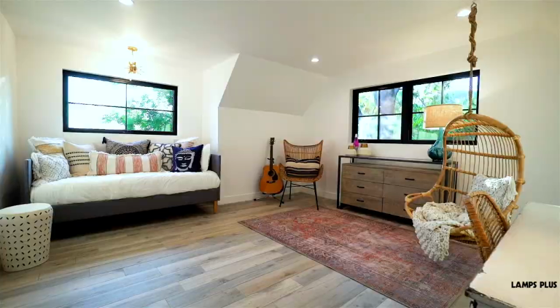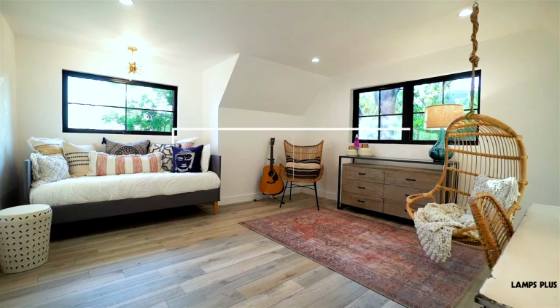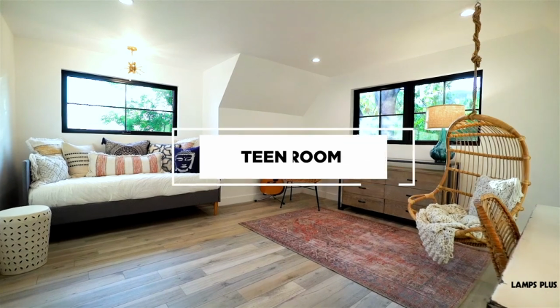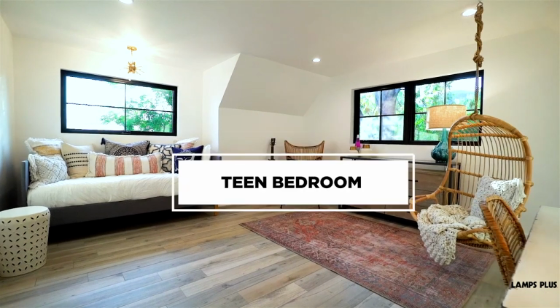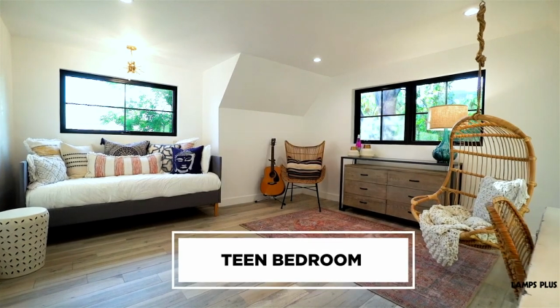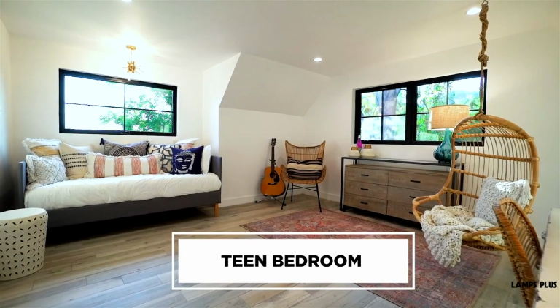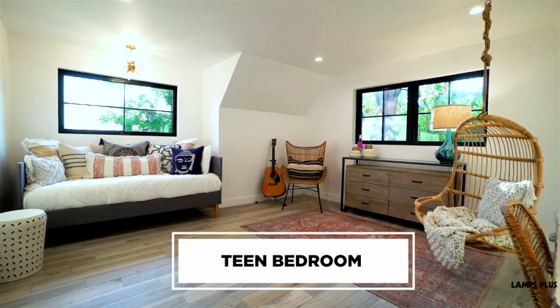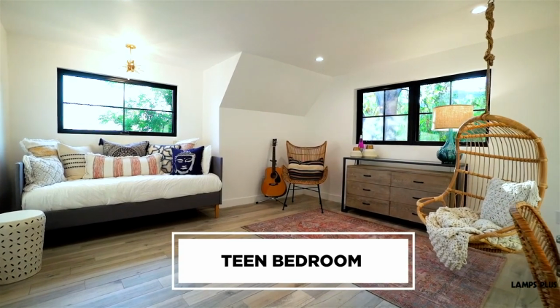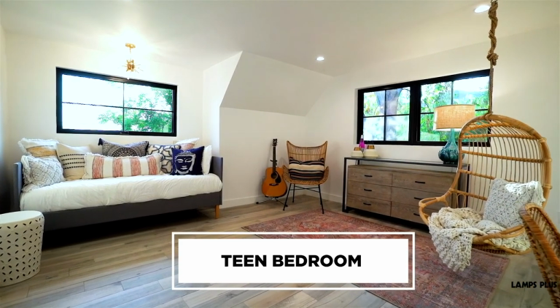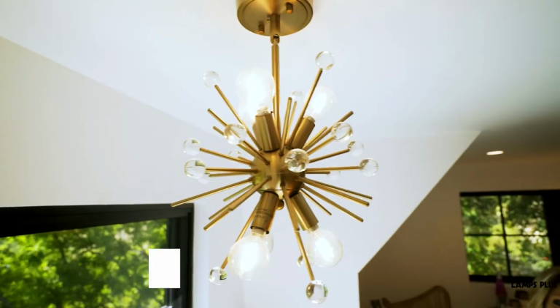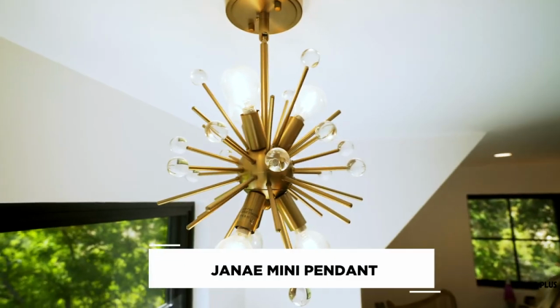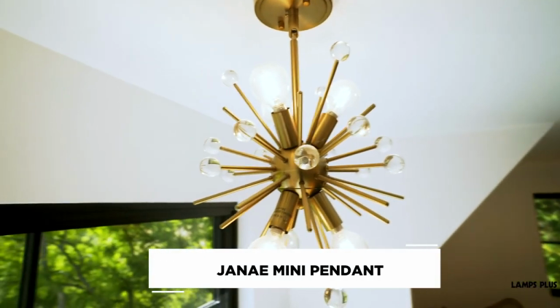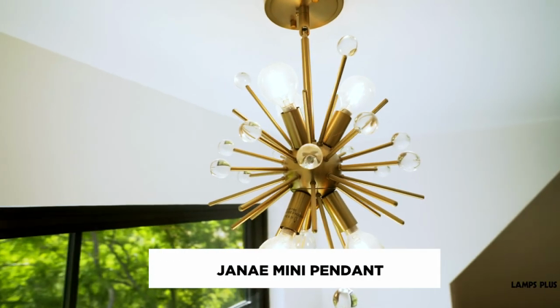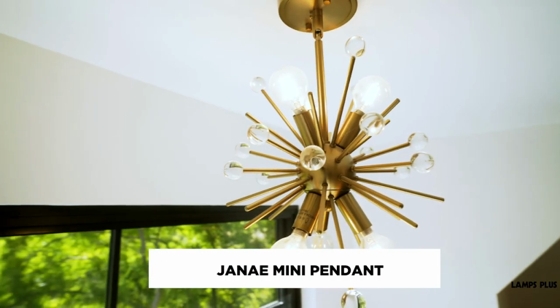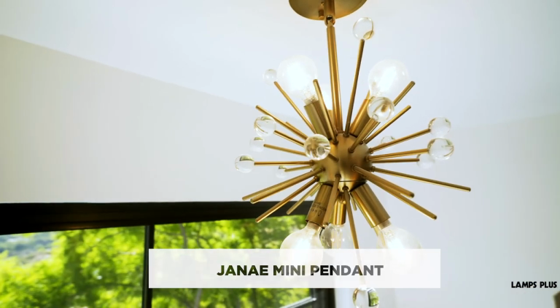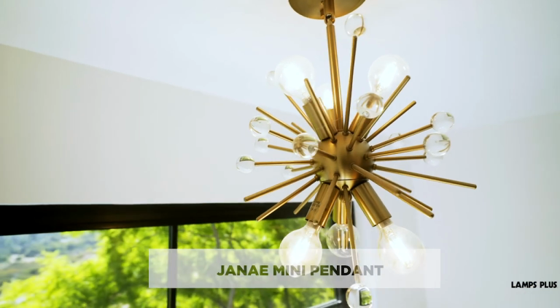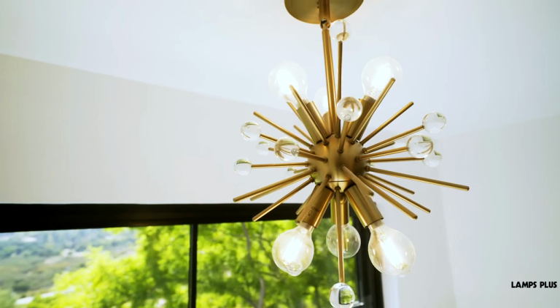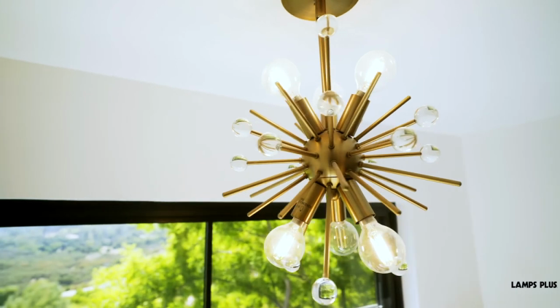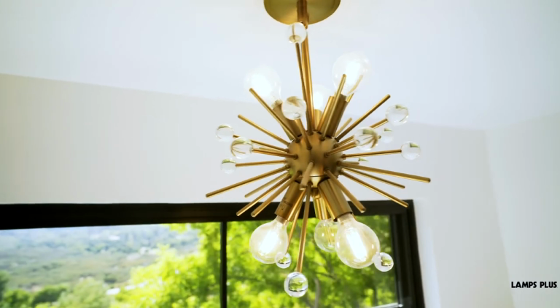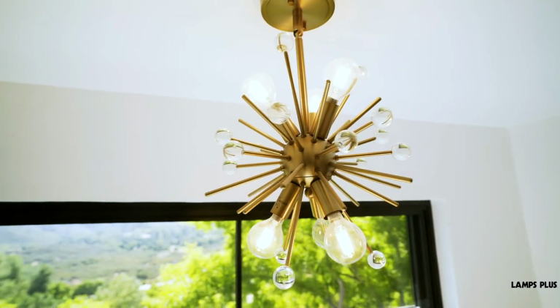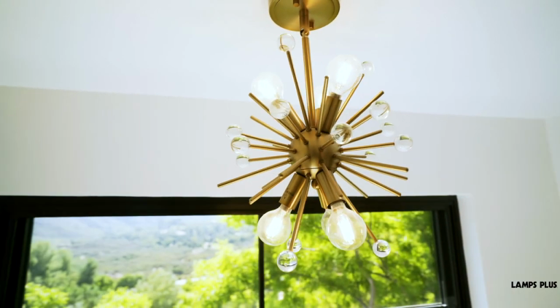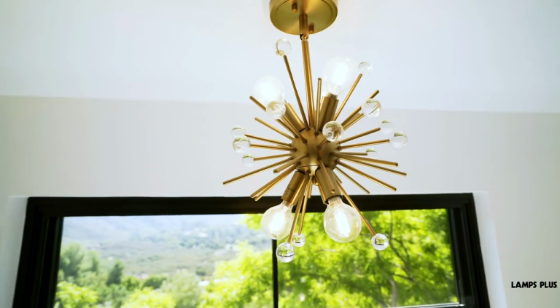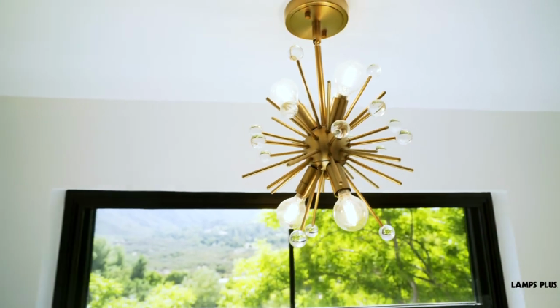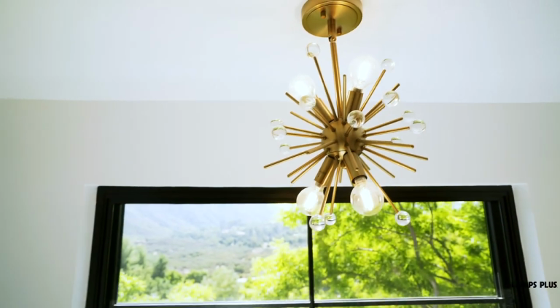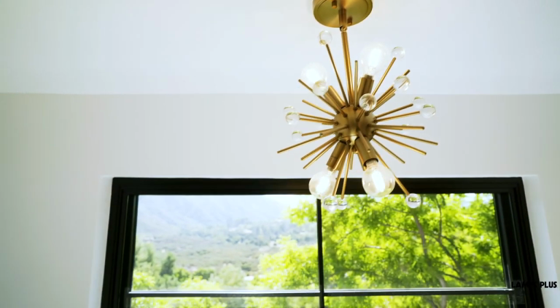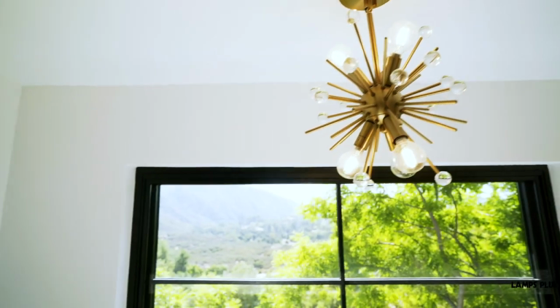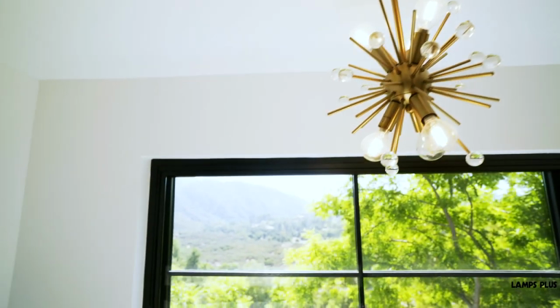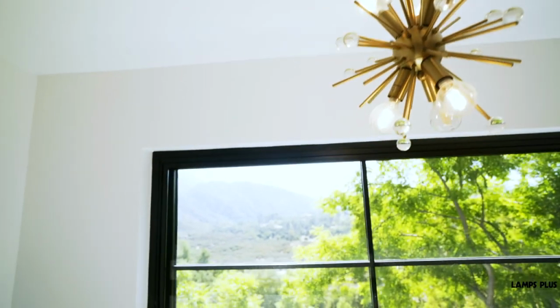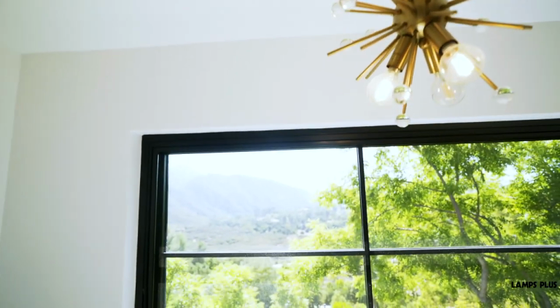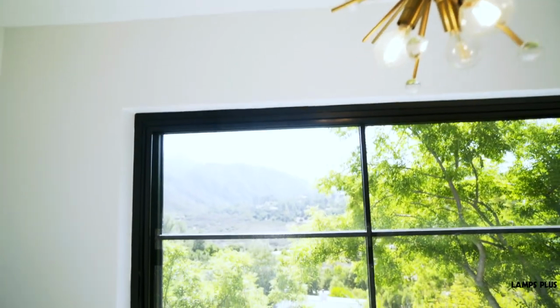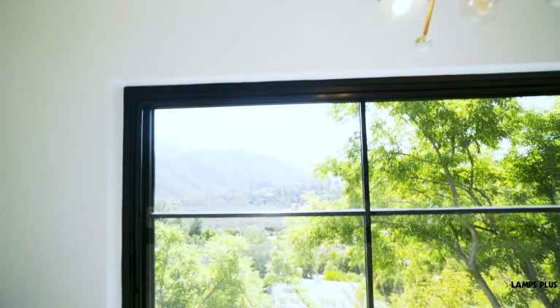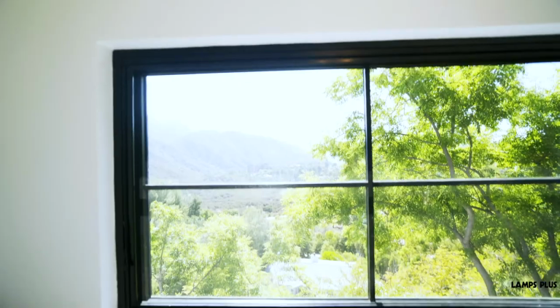In the teen bedroom, we wanted to give a boho chic sense of play and fun. This Sputnik mini pendant really does that. Instead of a recessed ceiling can above the bed, this gold starburst adds sparkle and visual interest.